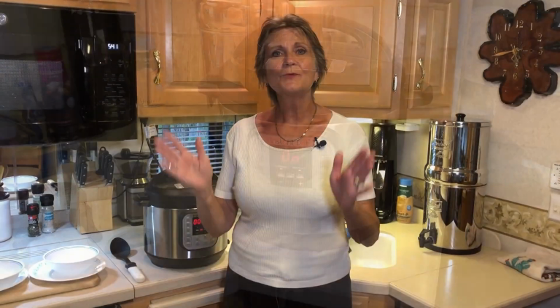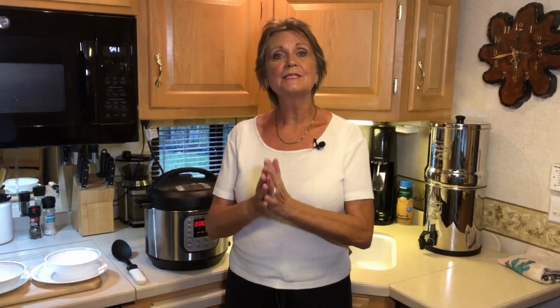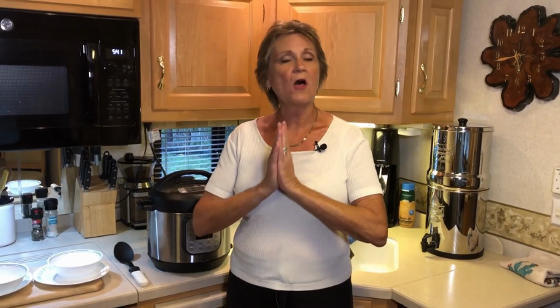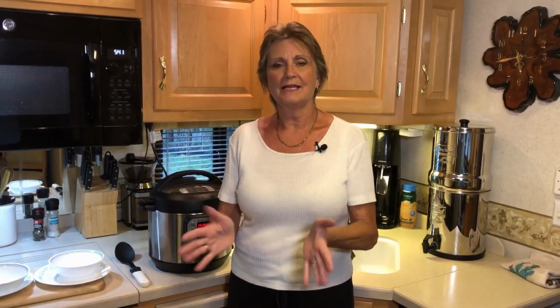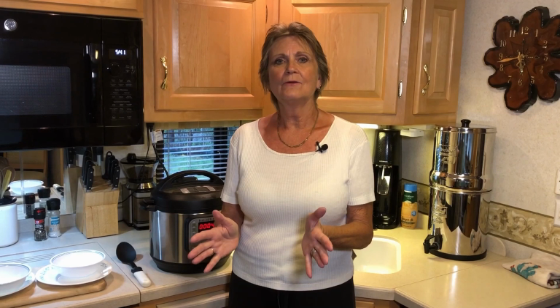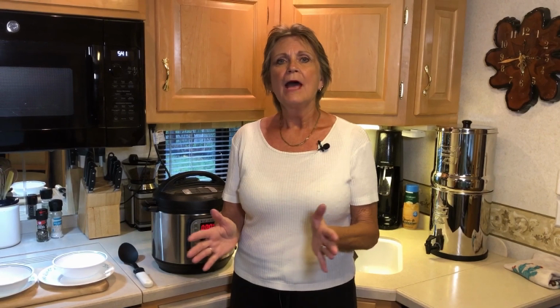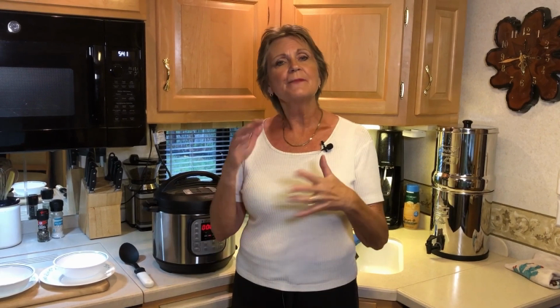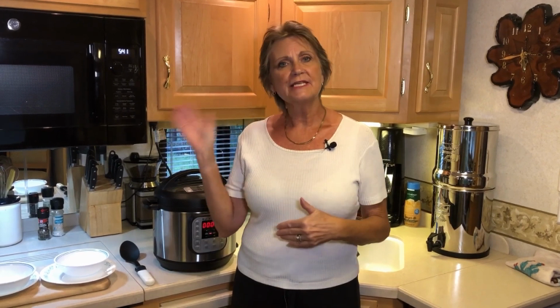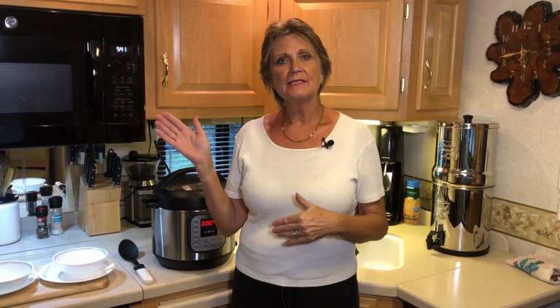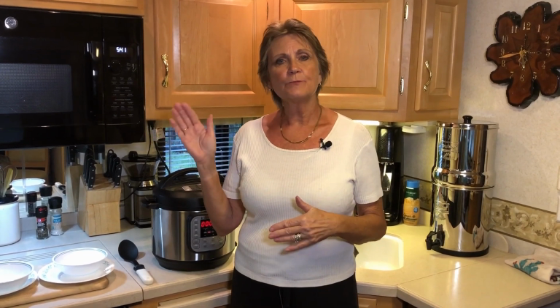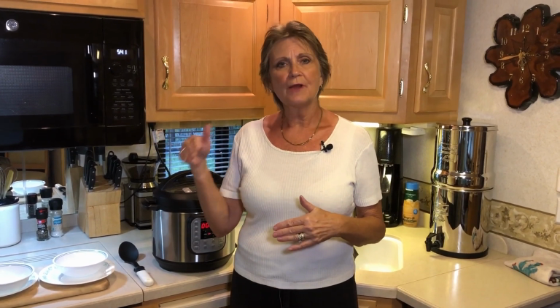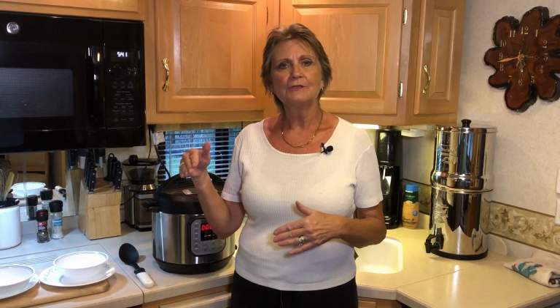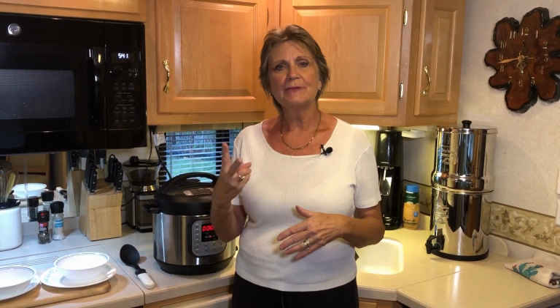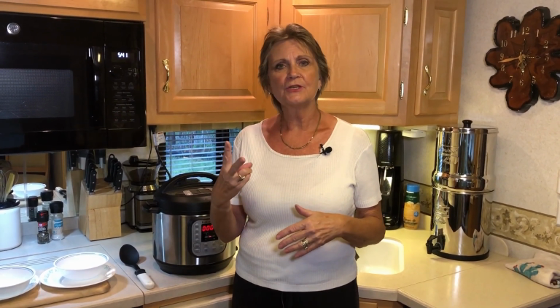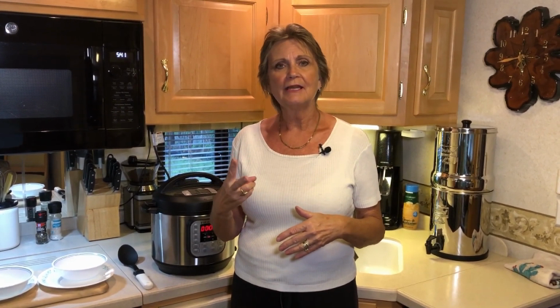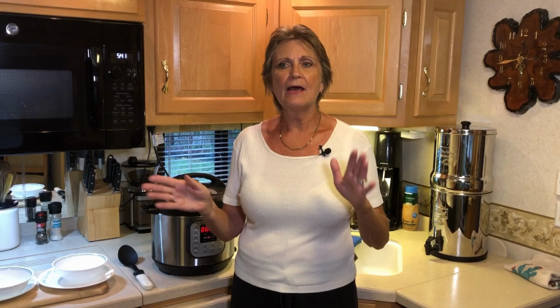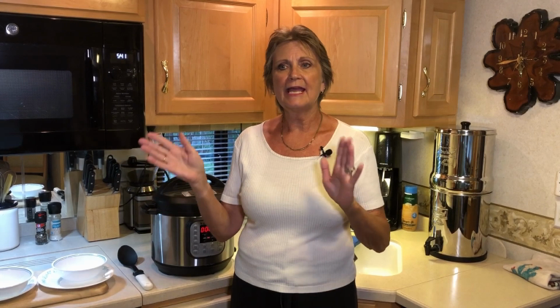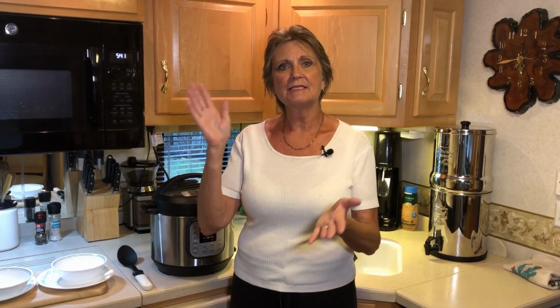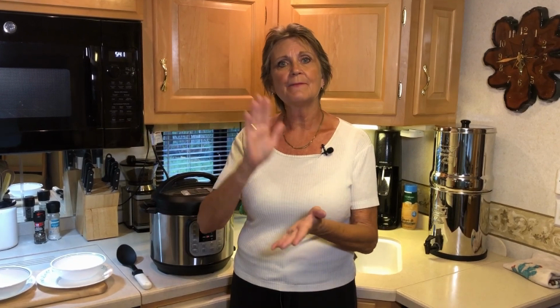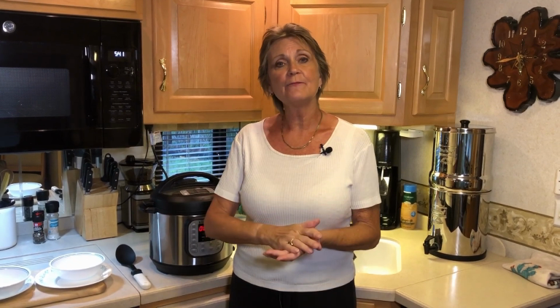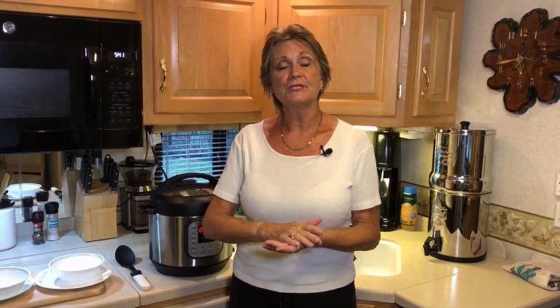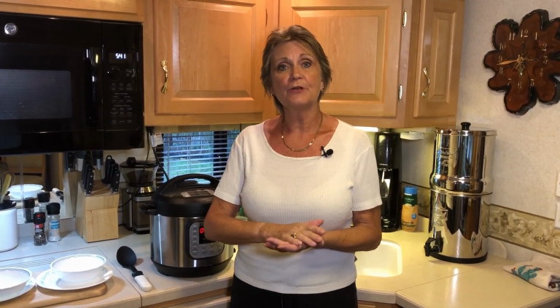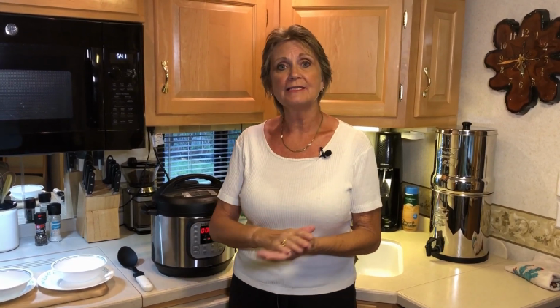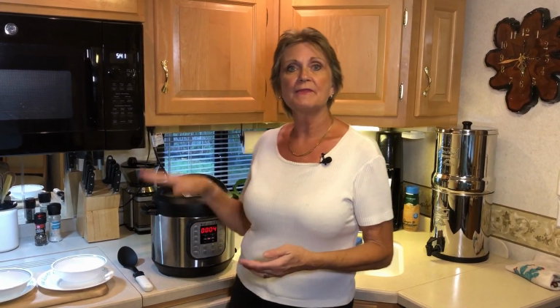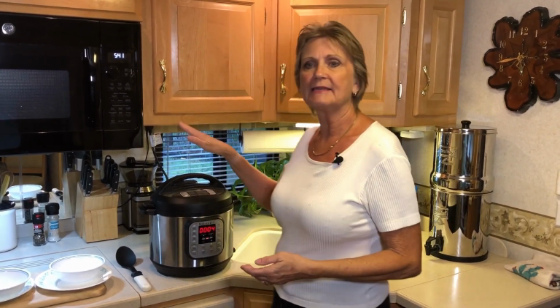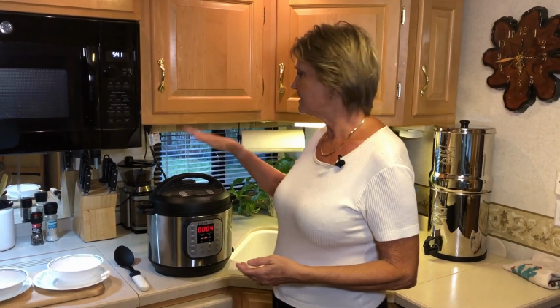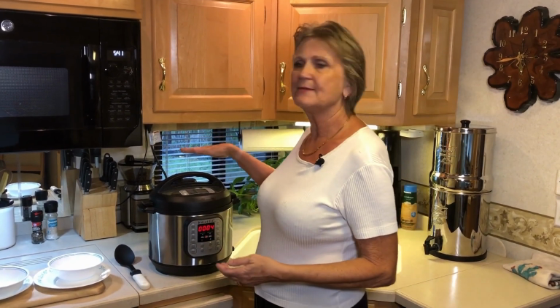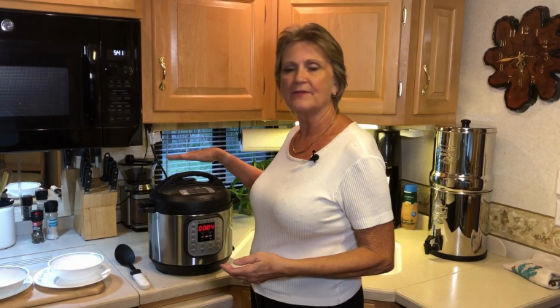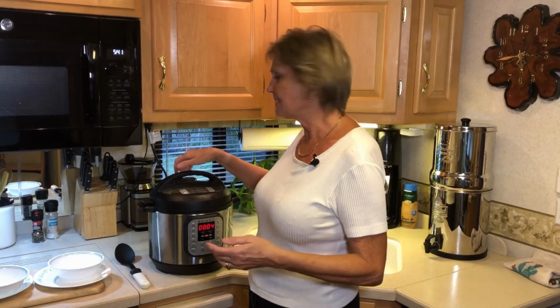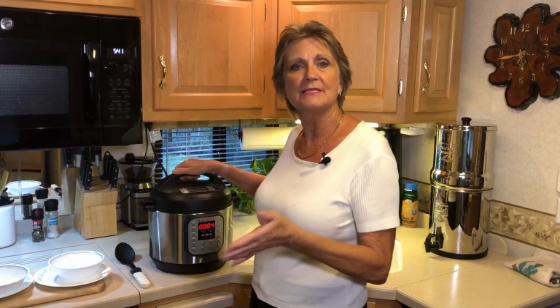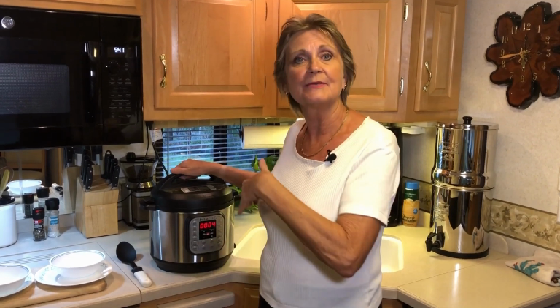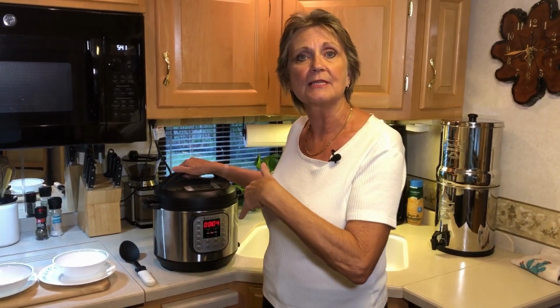The Instant Pot is all done now. It took about 14 minutes to pressure up, two minutes to cook, and now it has taken about five minutes to depressurize. I've let the rest of the steam out of the vent. So let's open this up and see what it looks like.